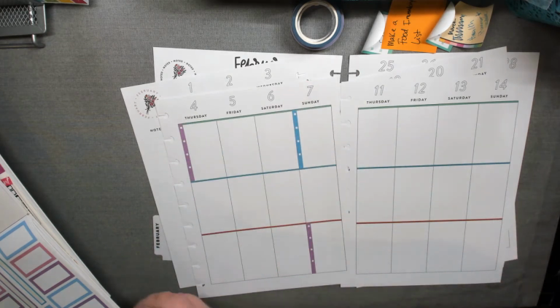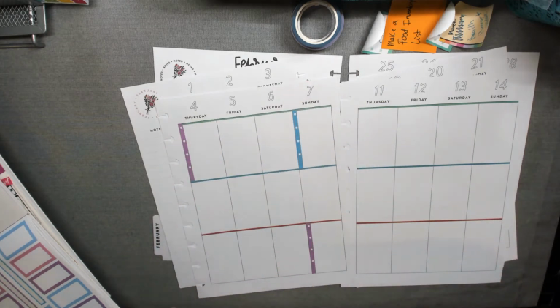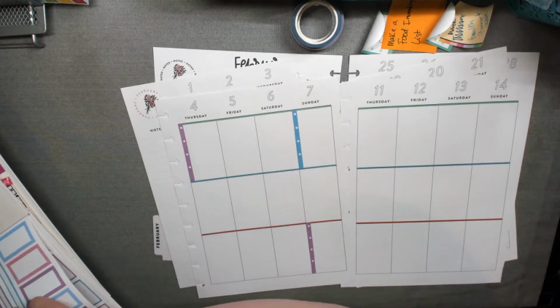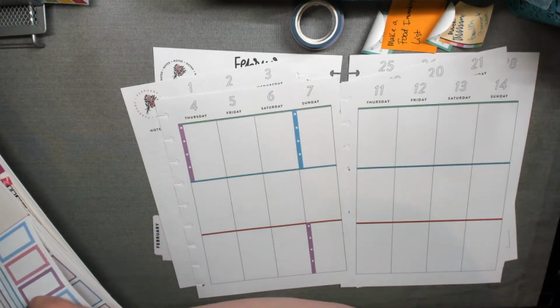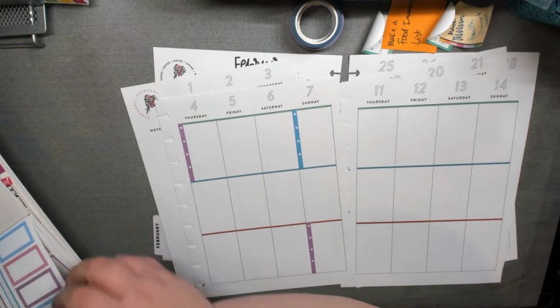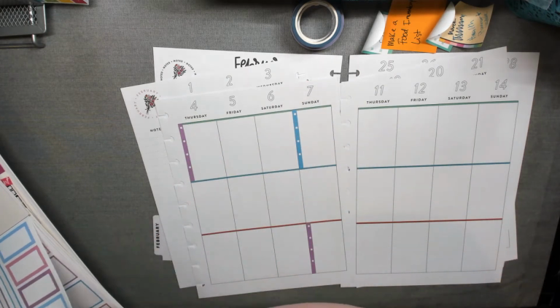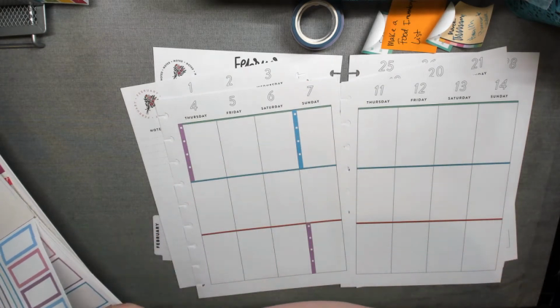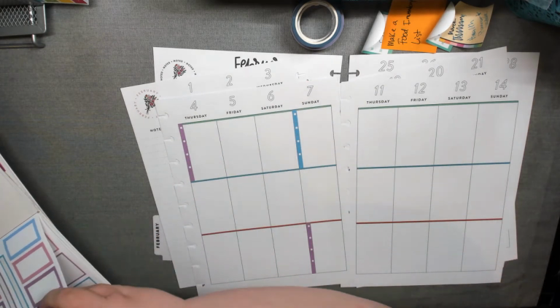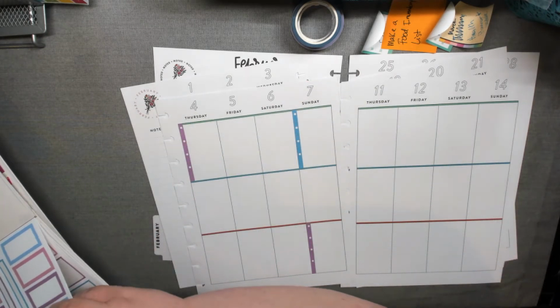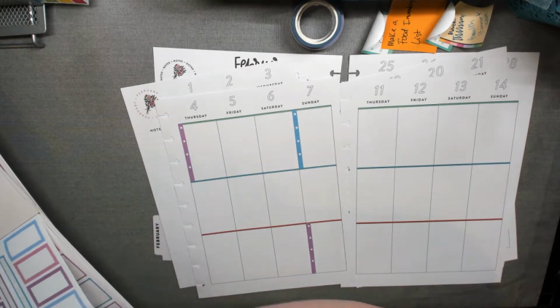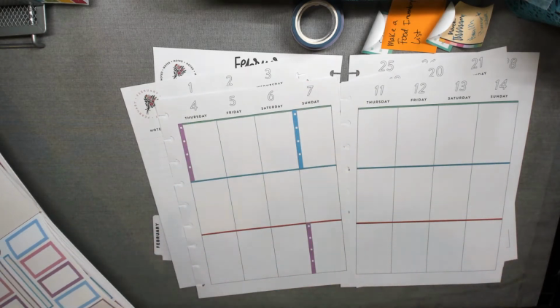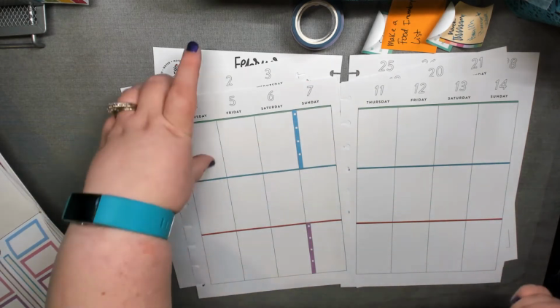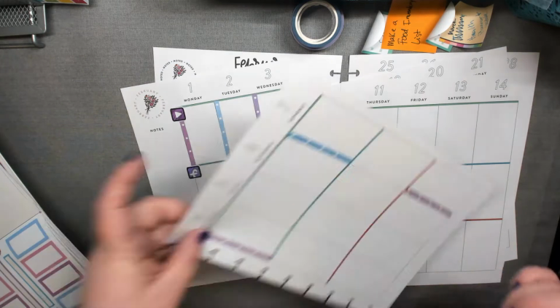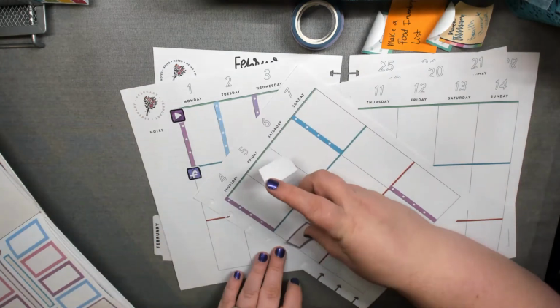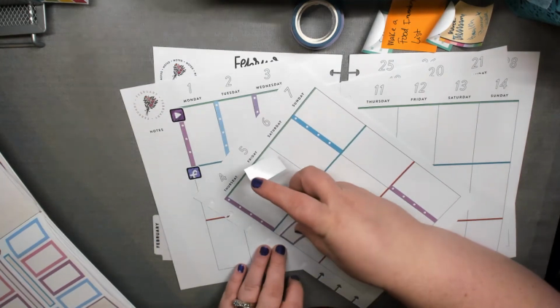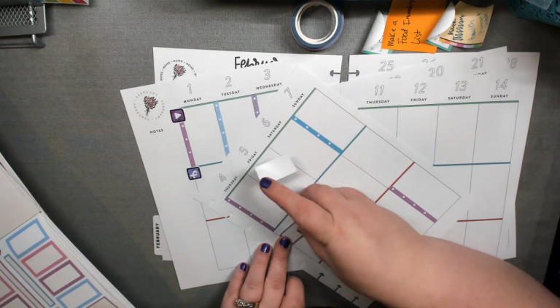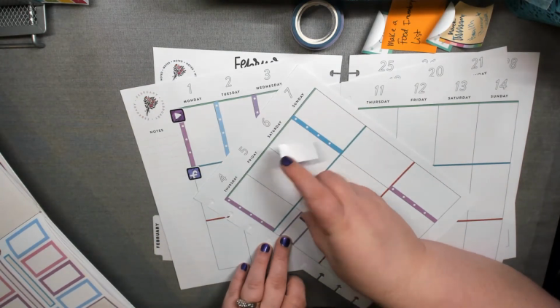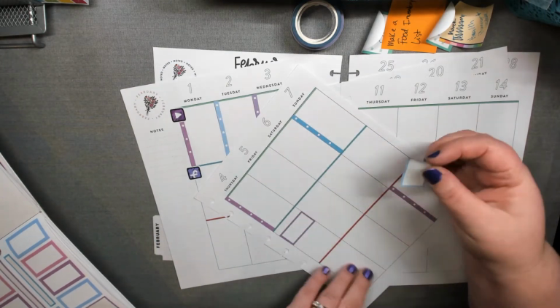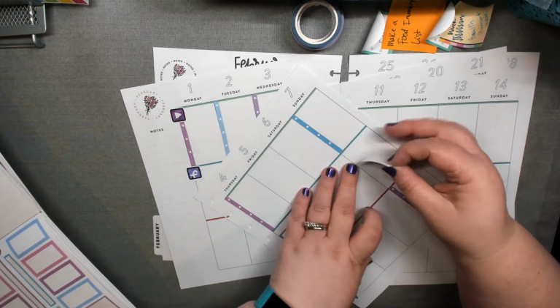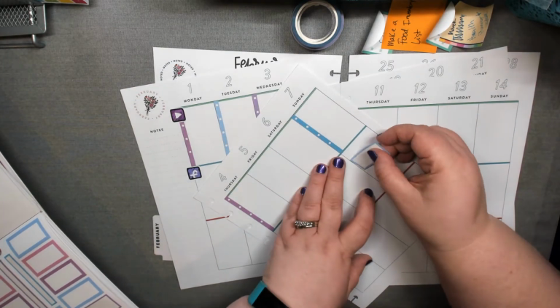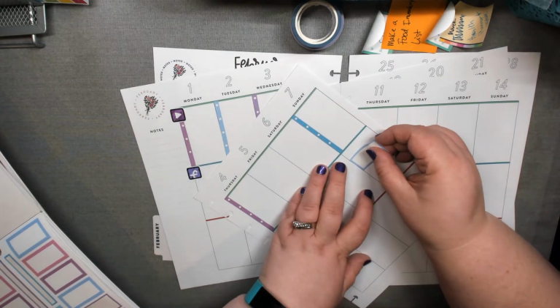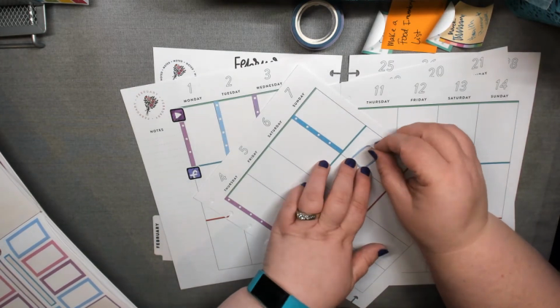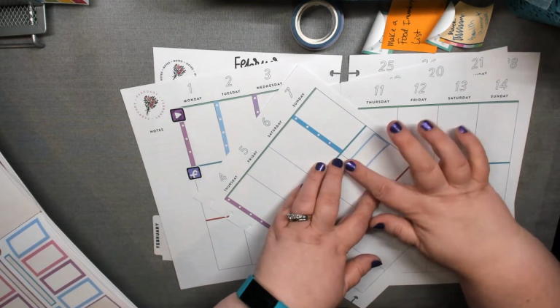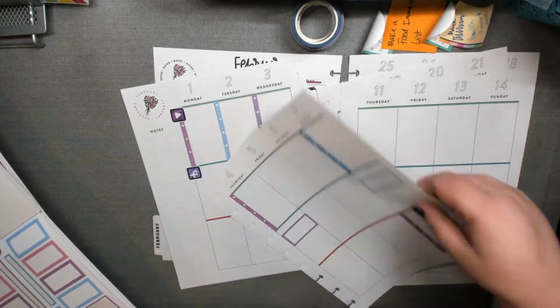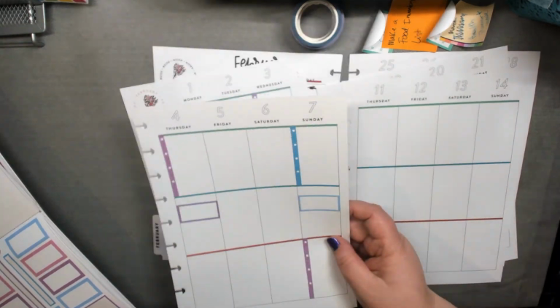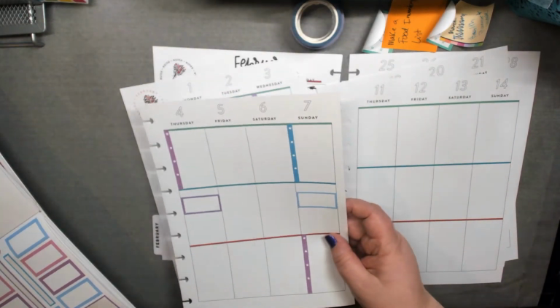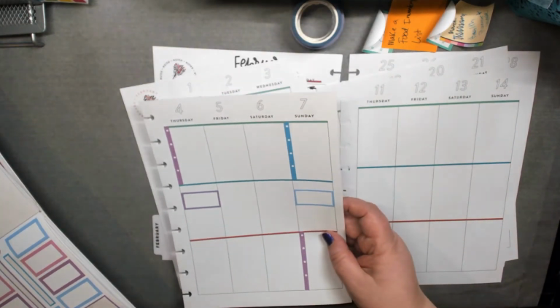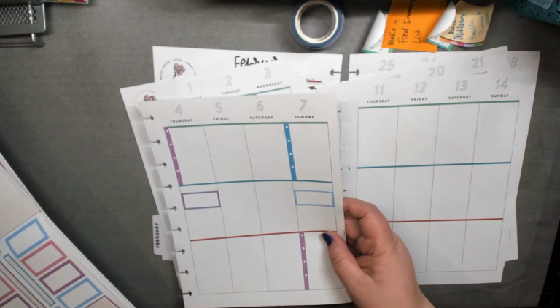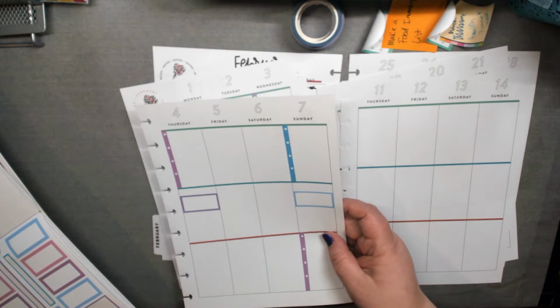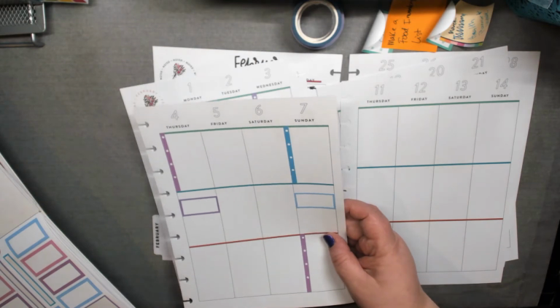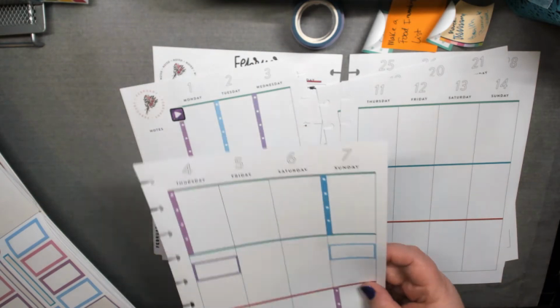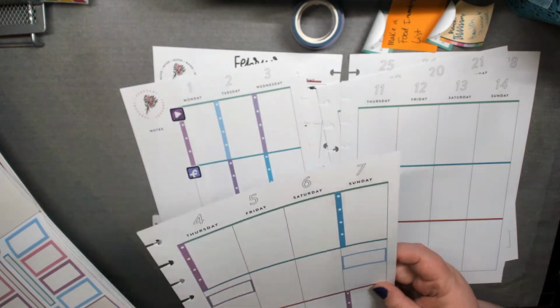I have some skinny washi that will fit there — it's a work in progress, especially when they have a theme like this to do purple. And I'm also going to show you something a little different here.